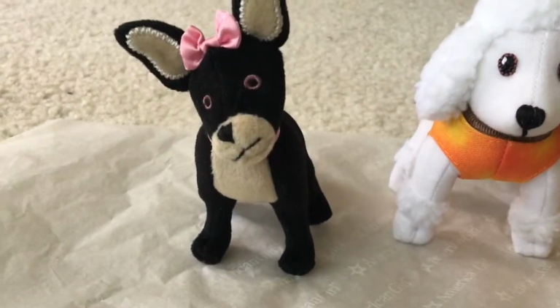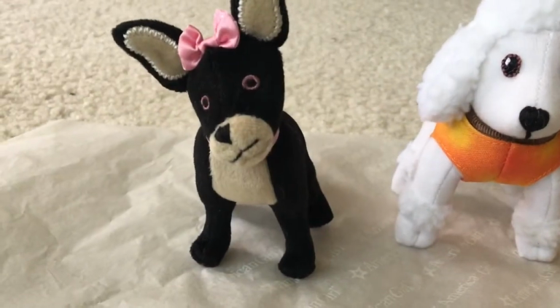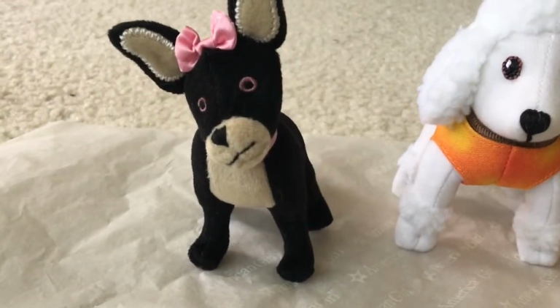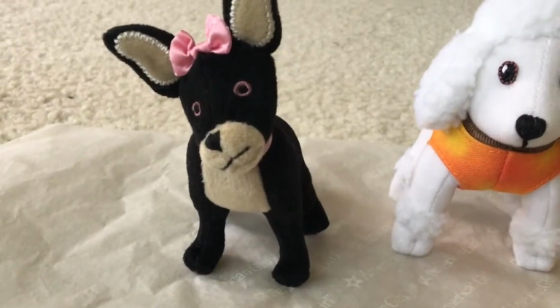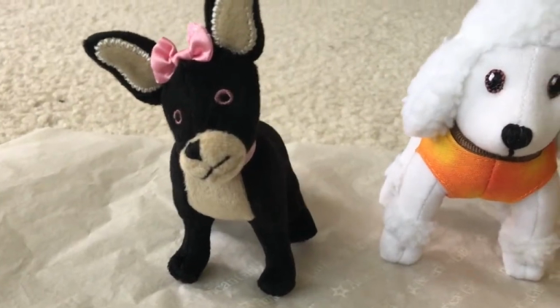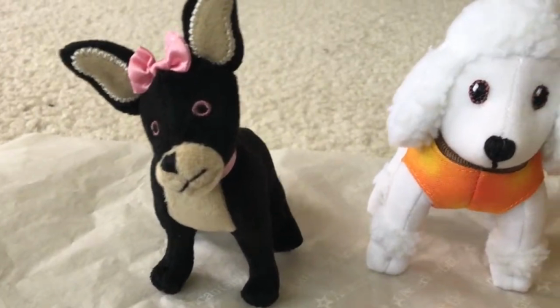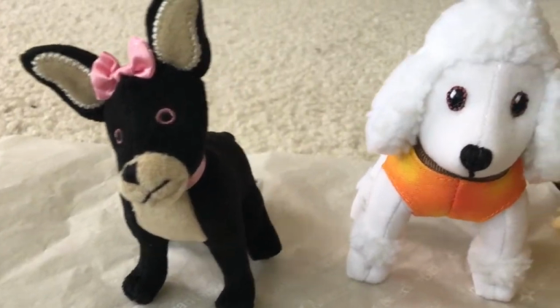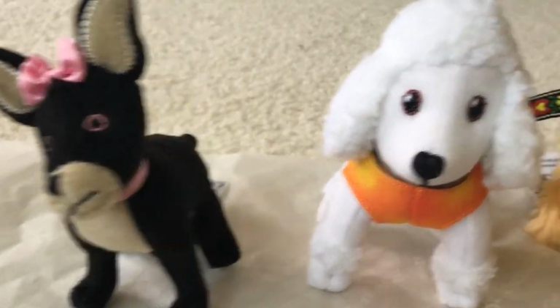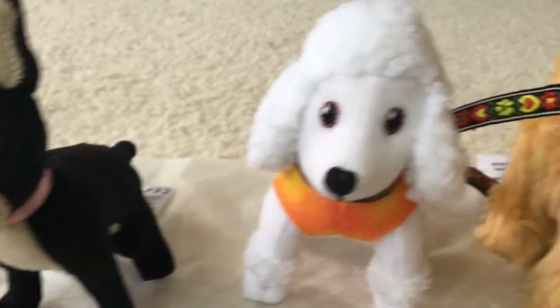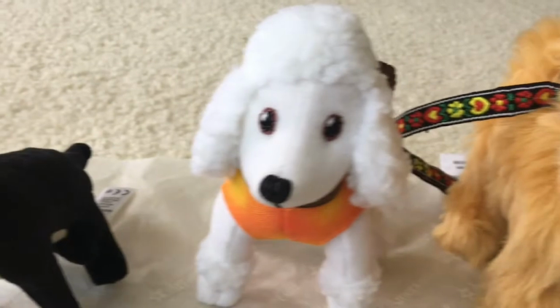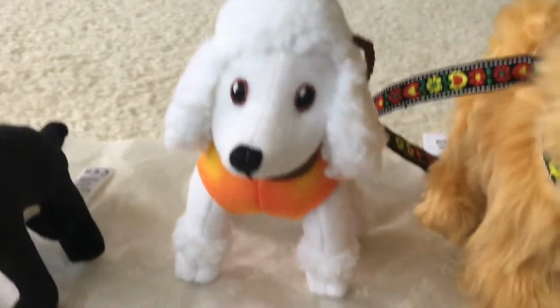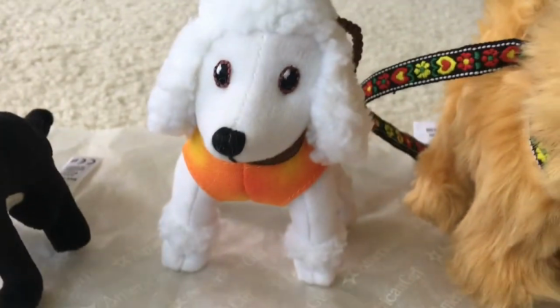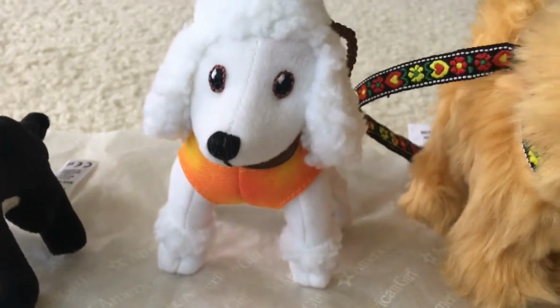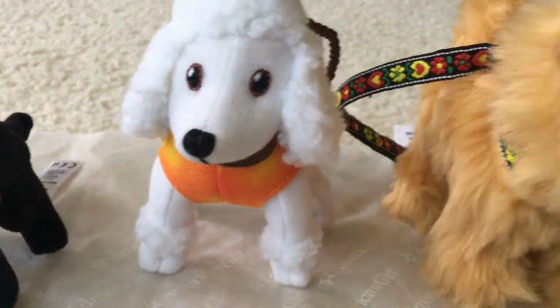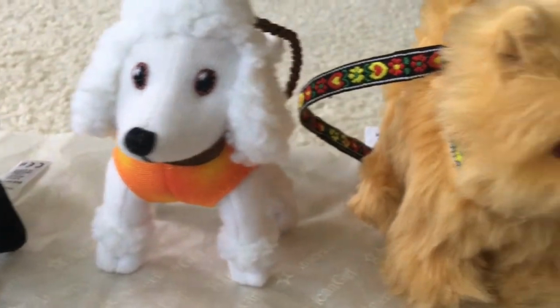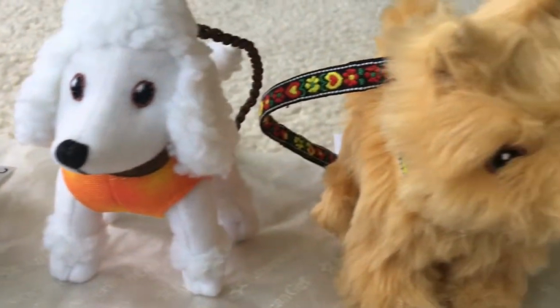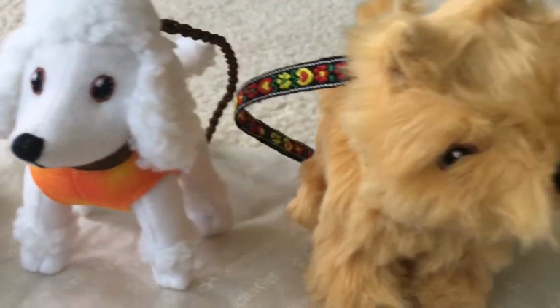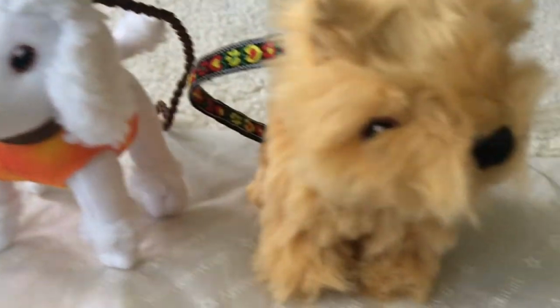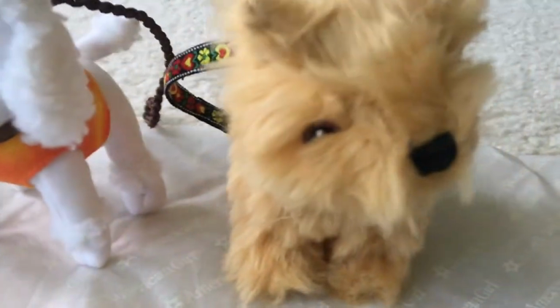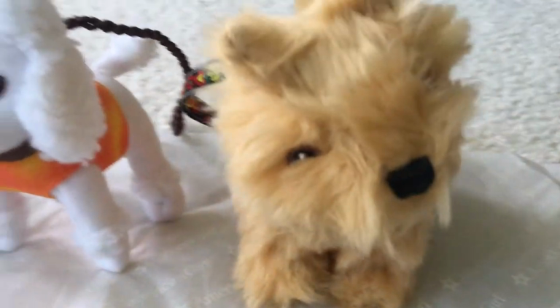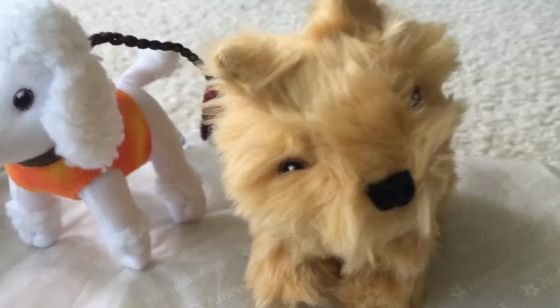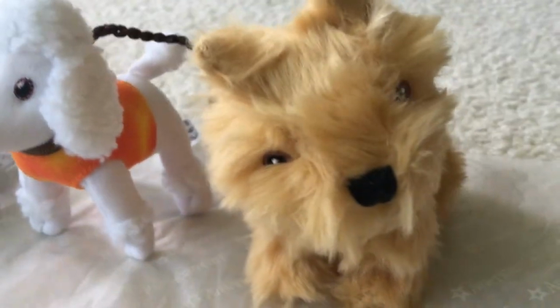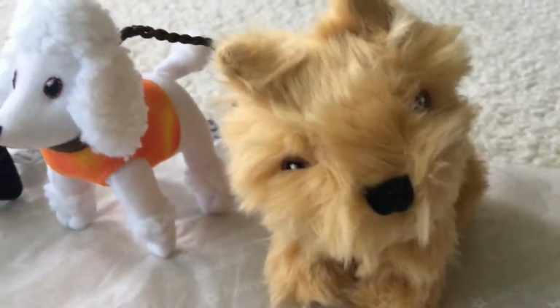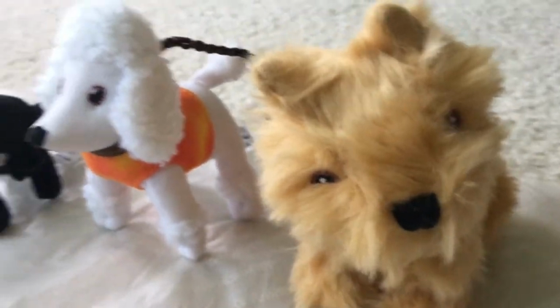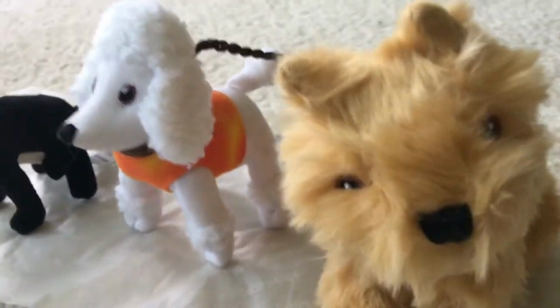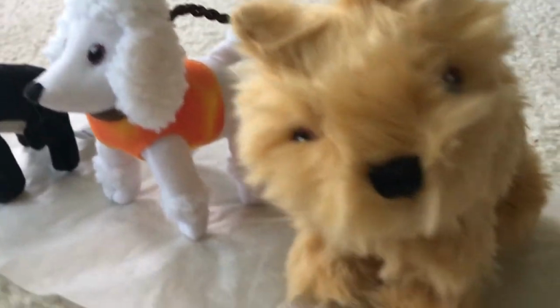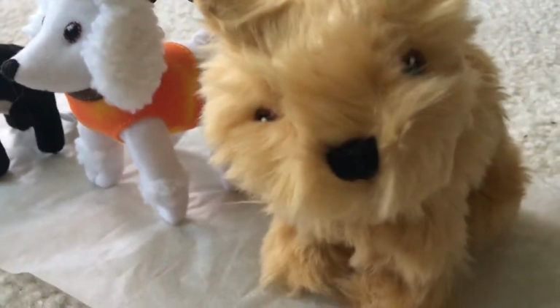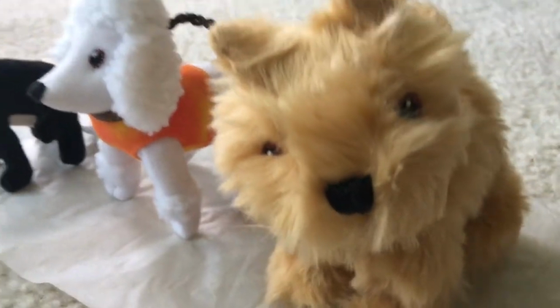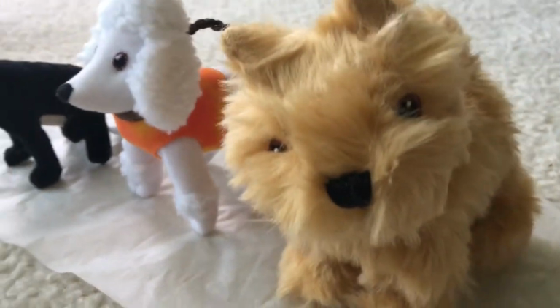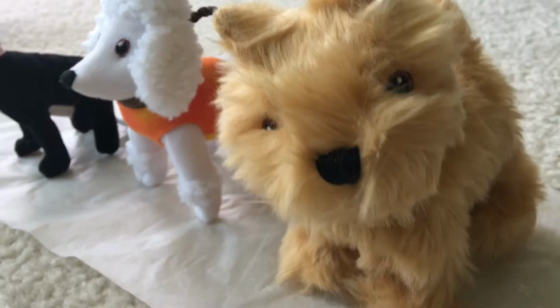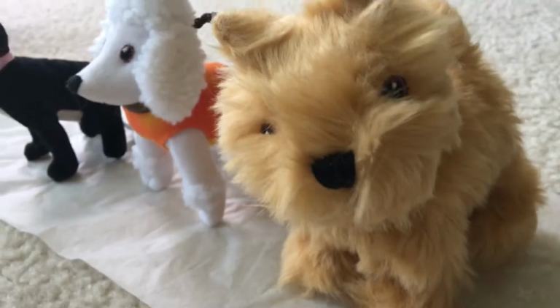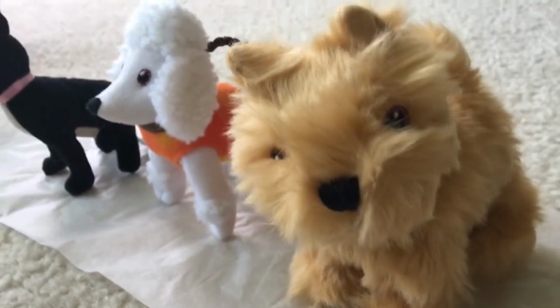How cute are these puppies? My favorite is... oh, actually I love all of them.